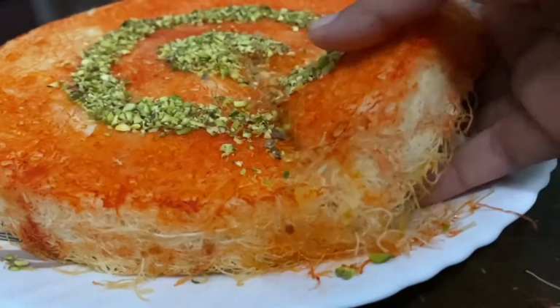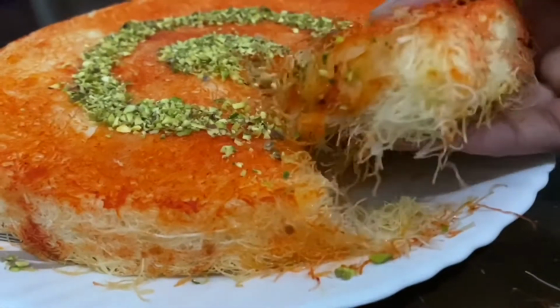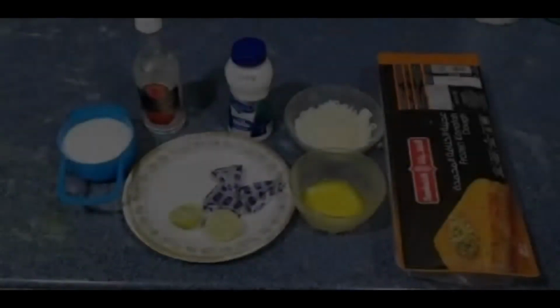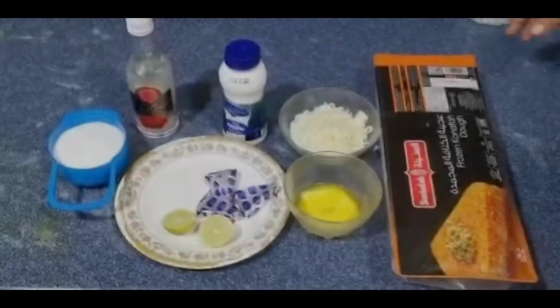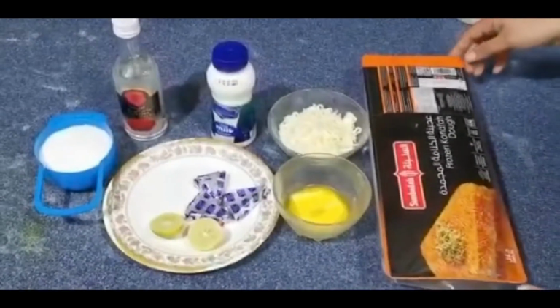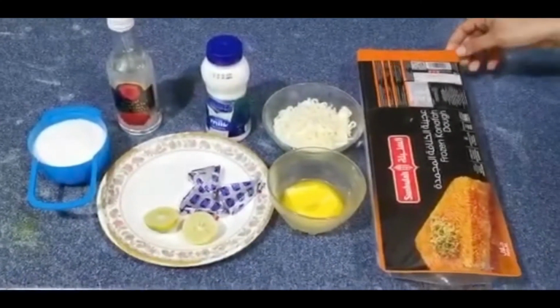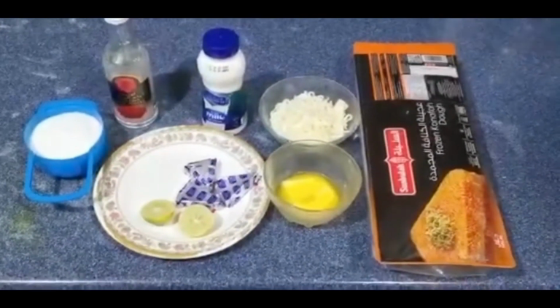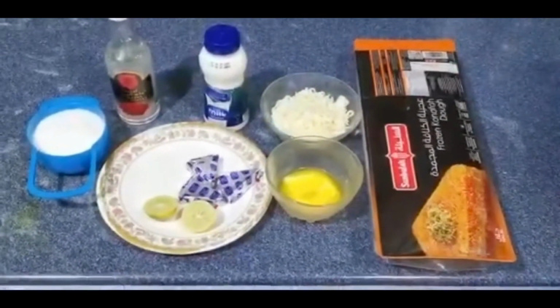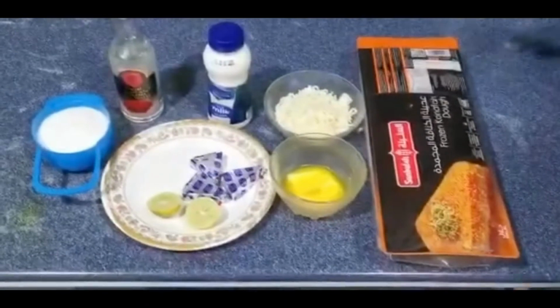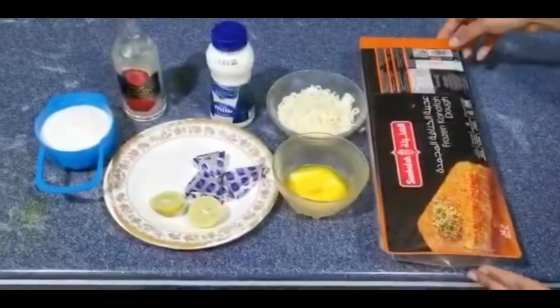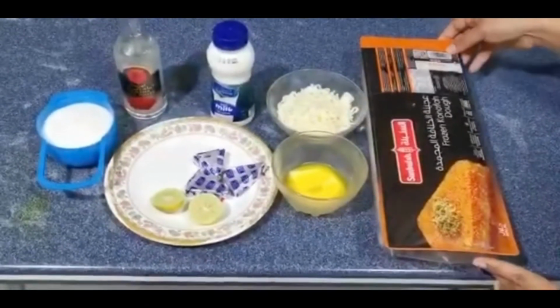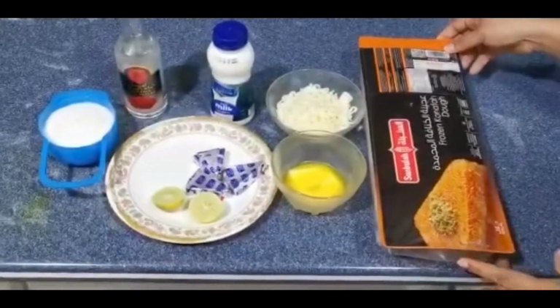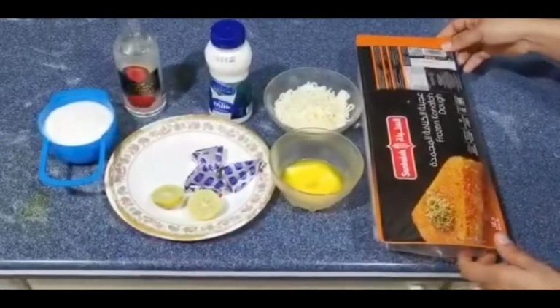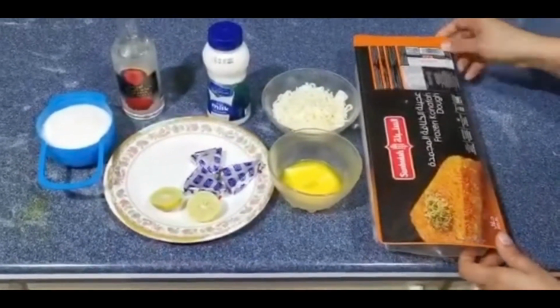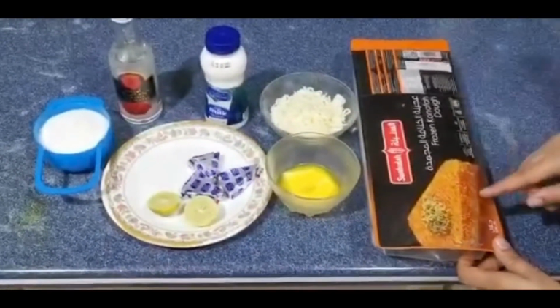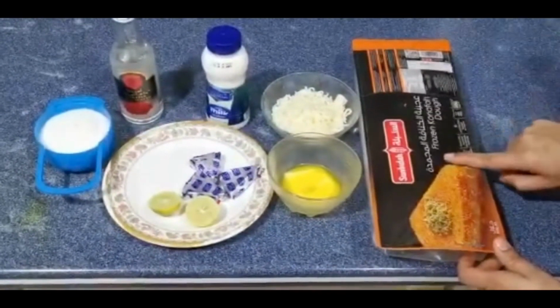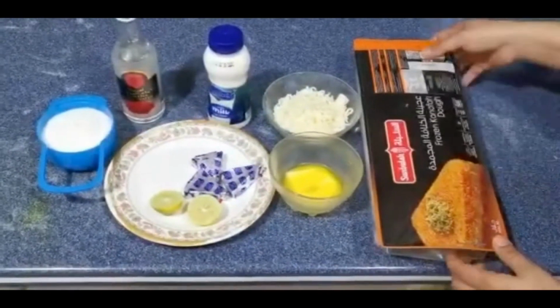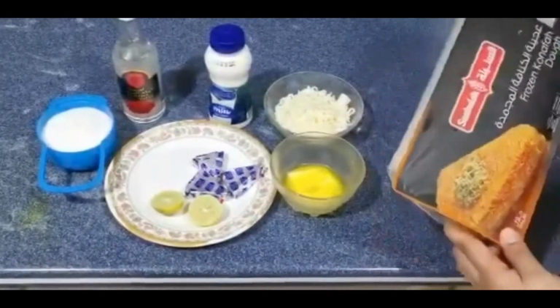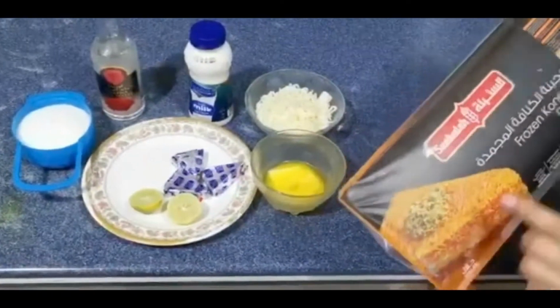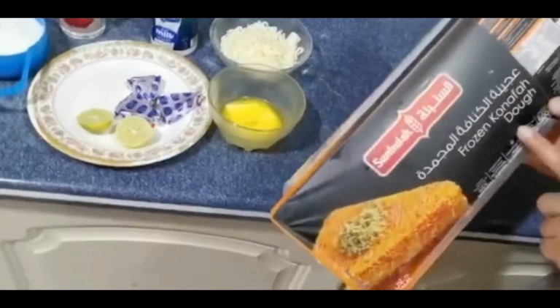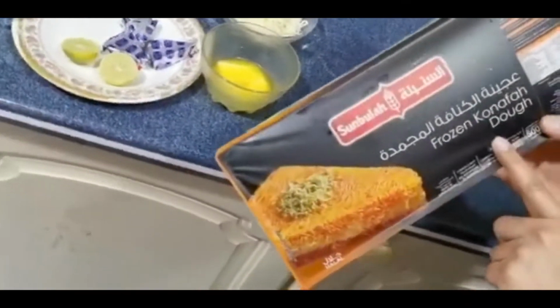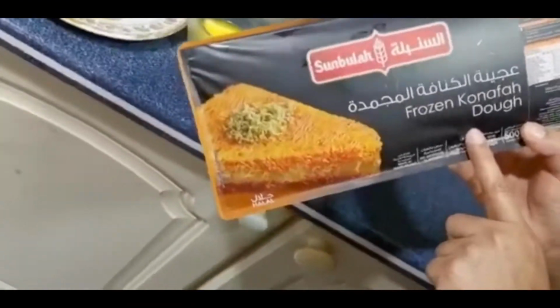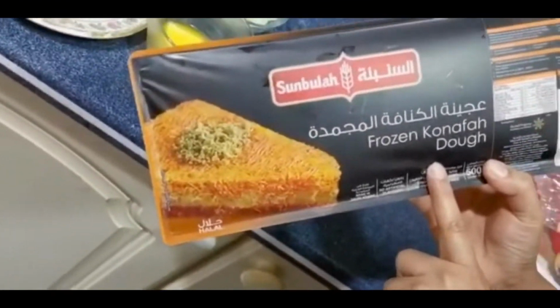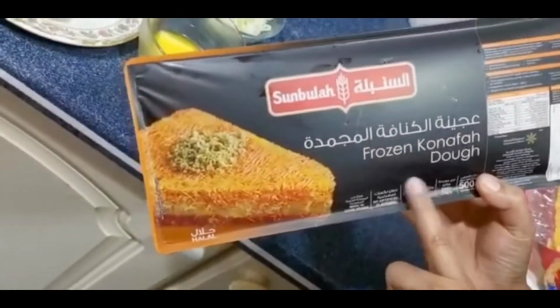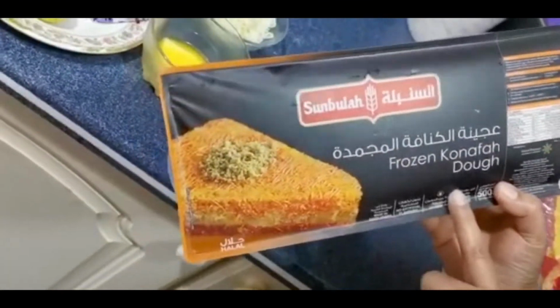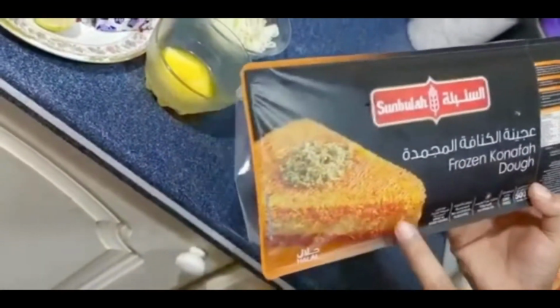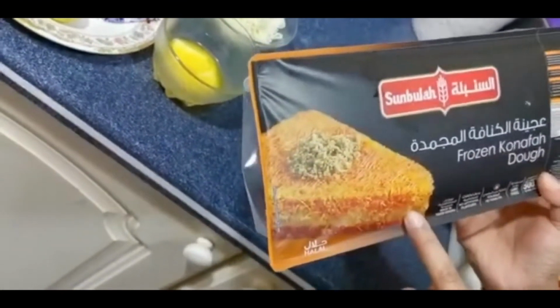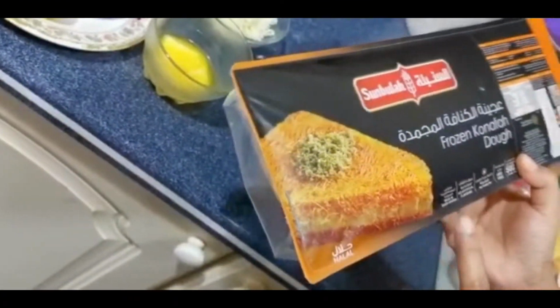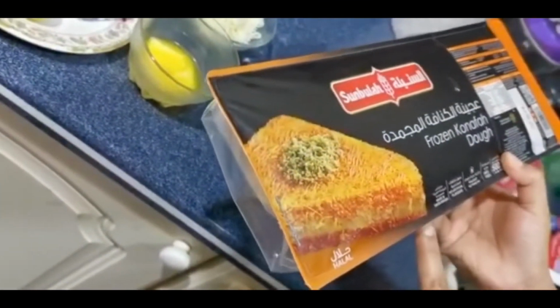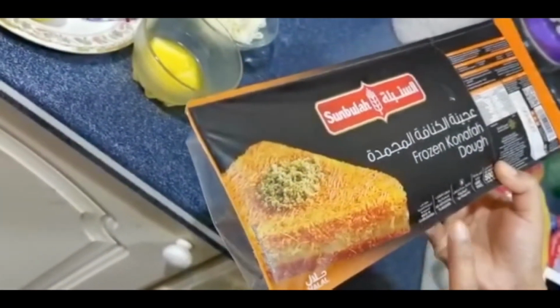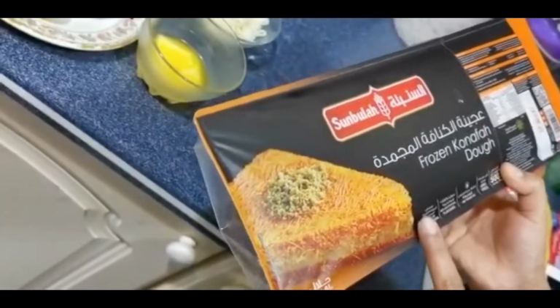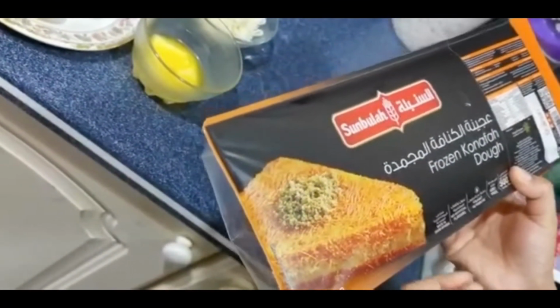I am going to make a Kunafa. This is not the same — this is a very nice version of Kunafa that I am going to make.